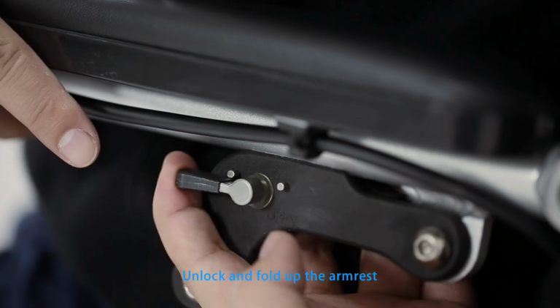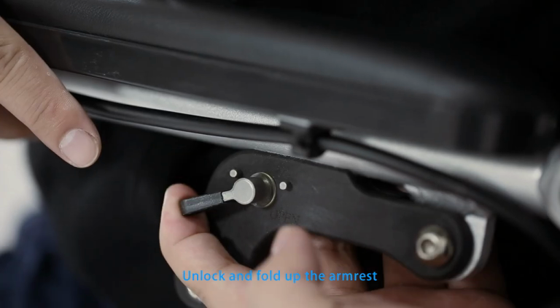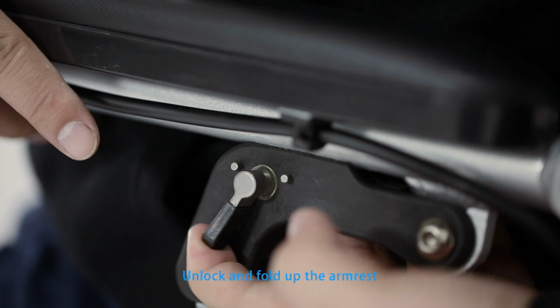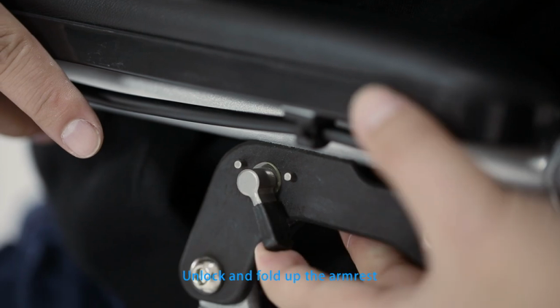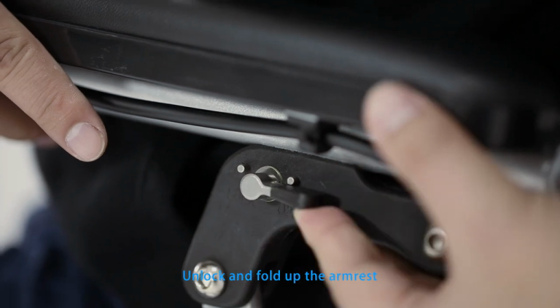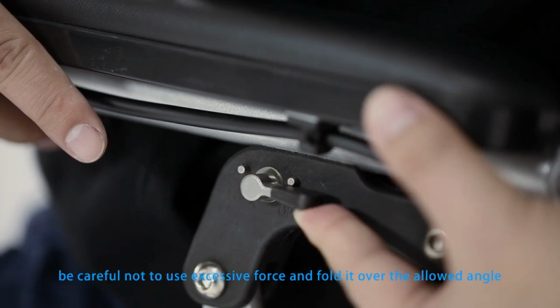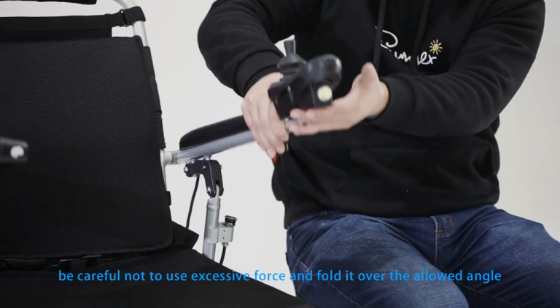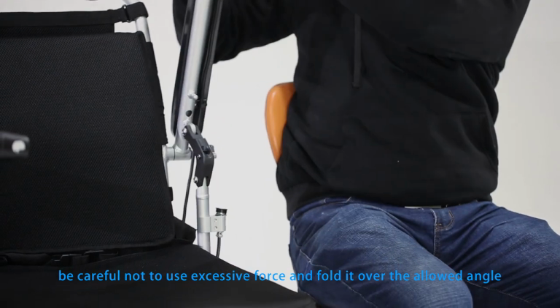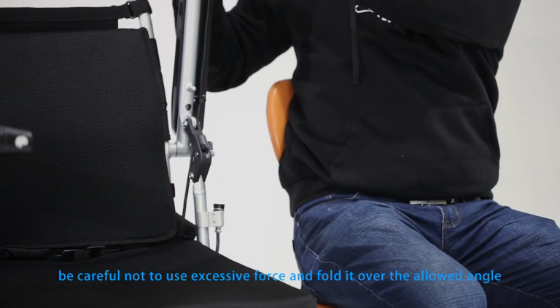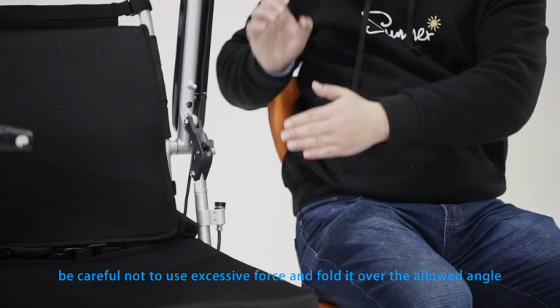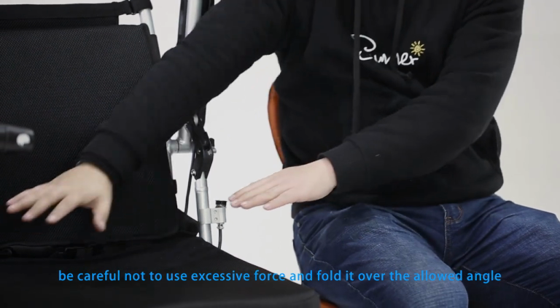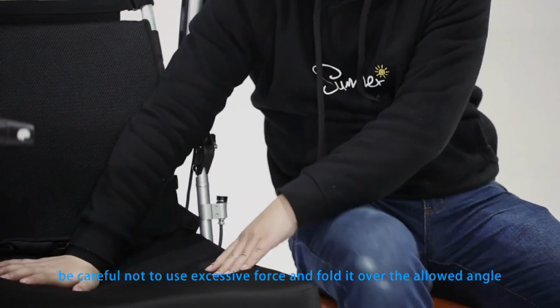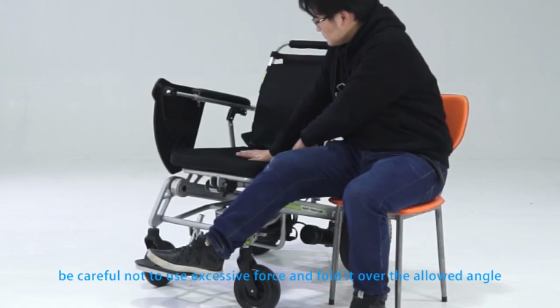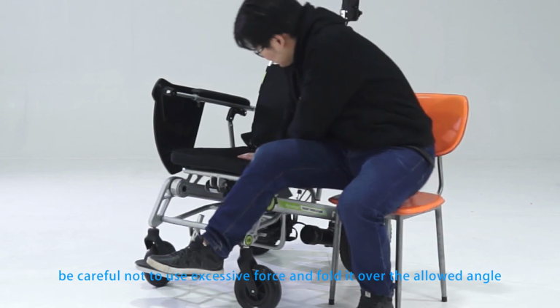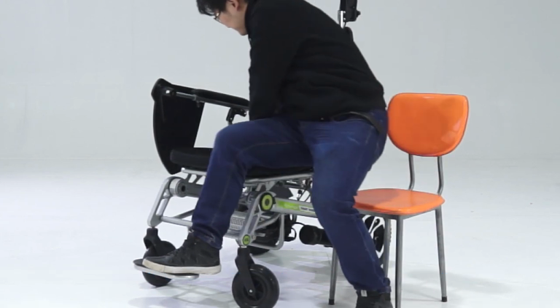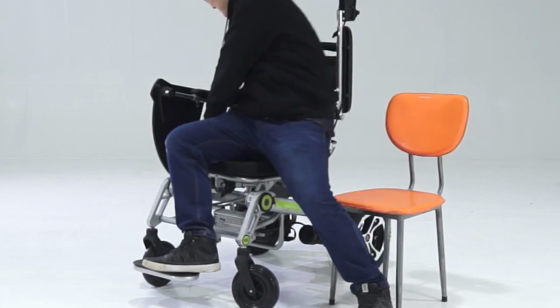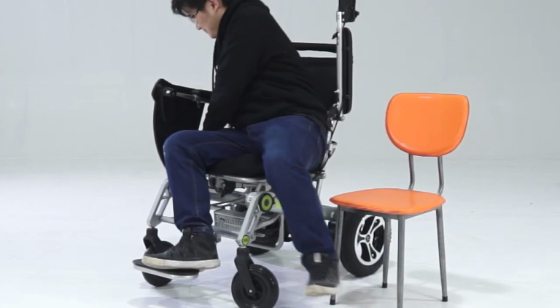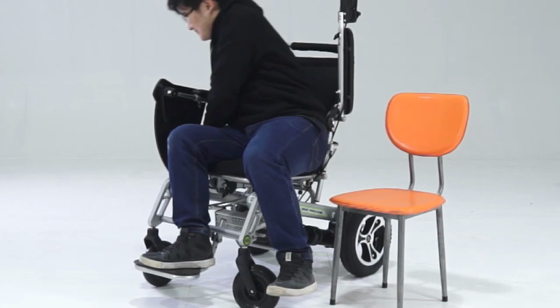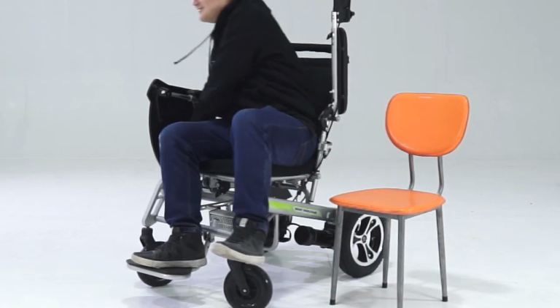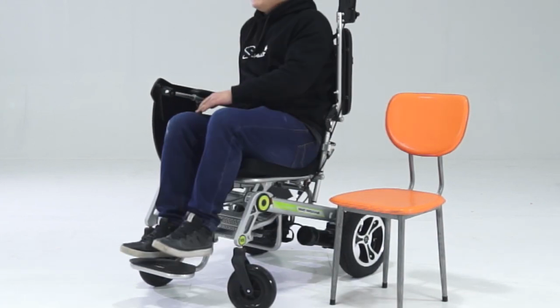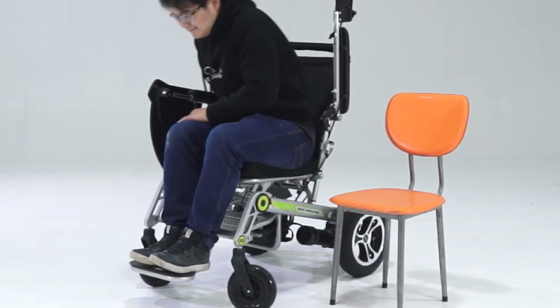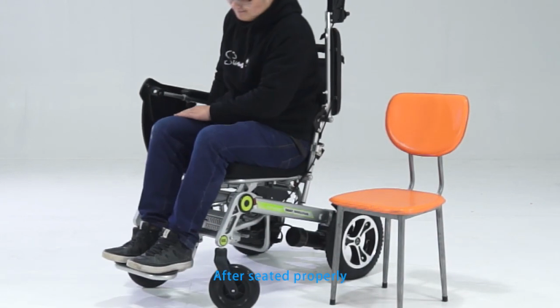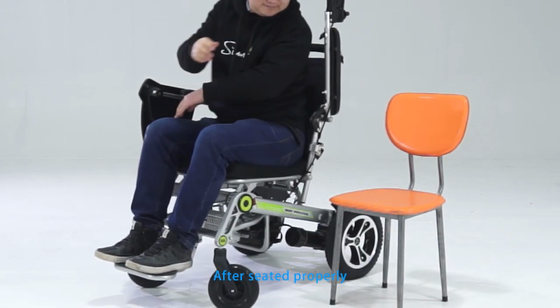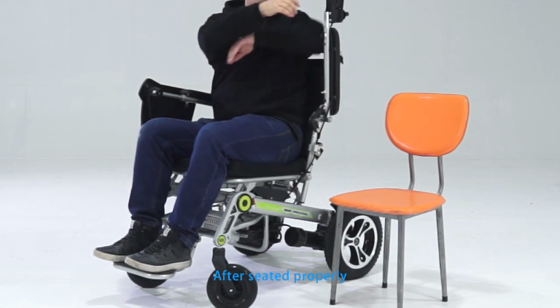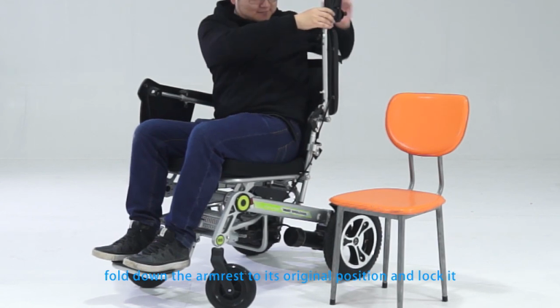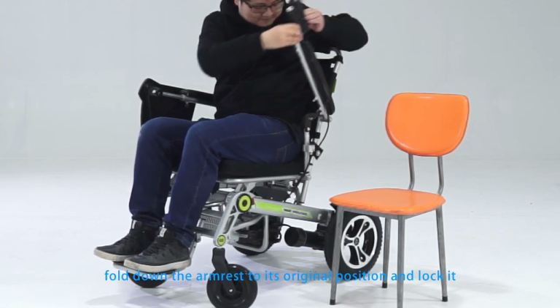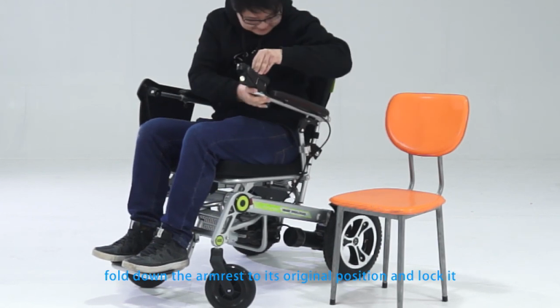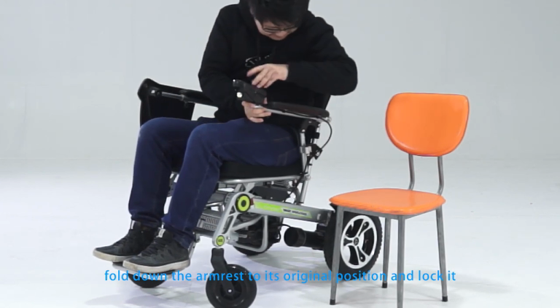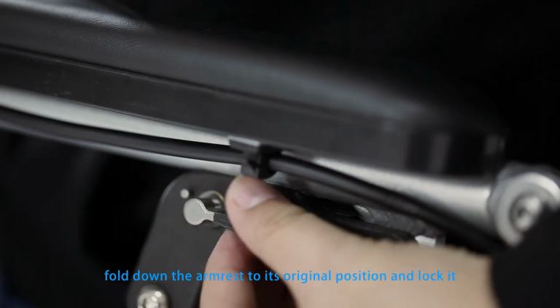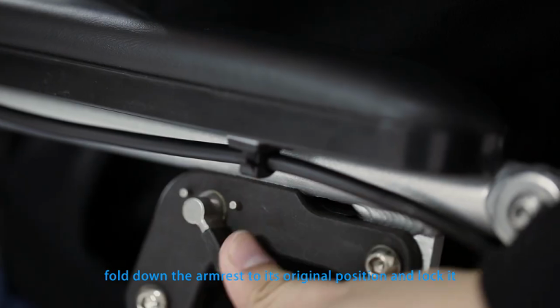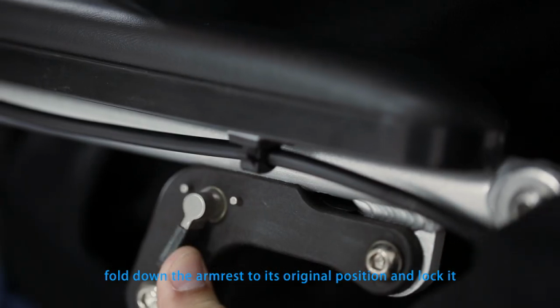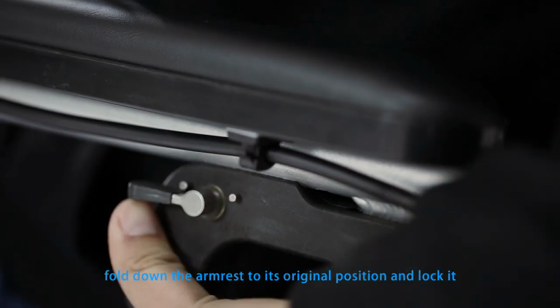Unlock and fold up the armrest. Be careful not to use excessive force and fold it over the allowed angle. After seated properly, fold down the armrest to its original position and lock it.